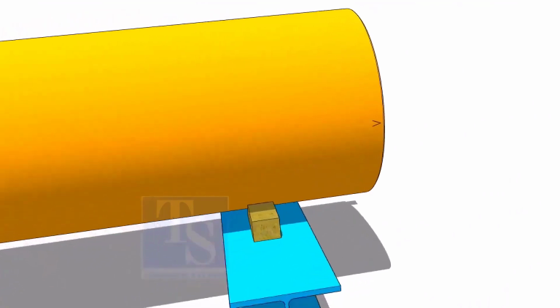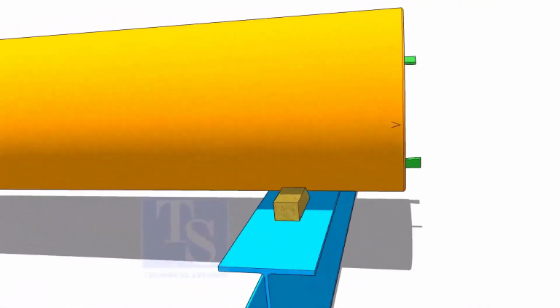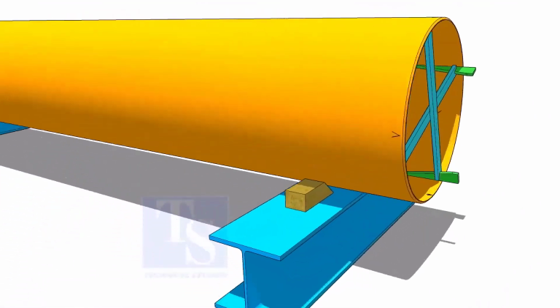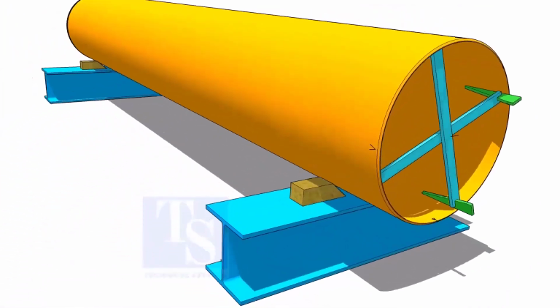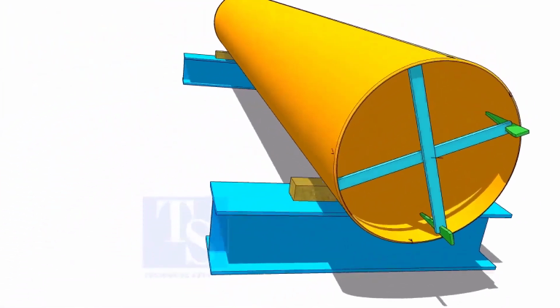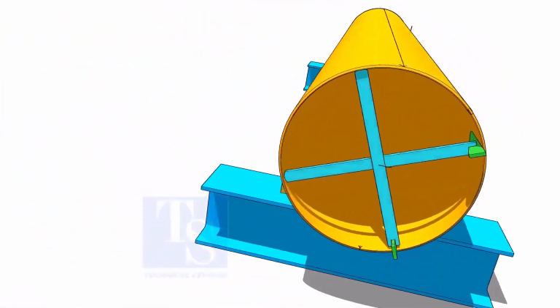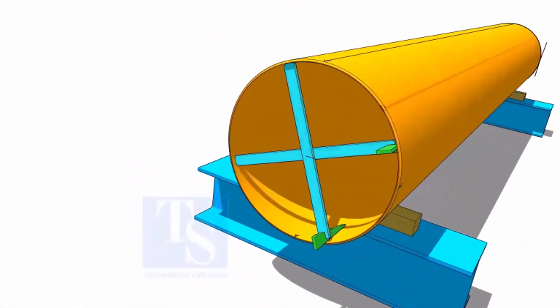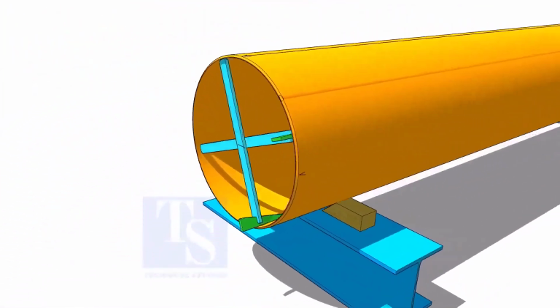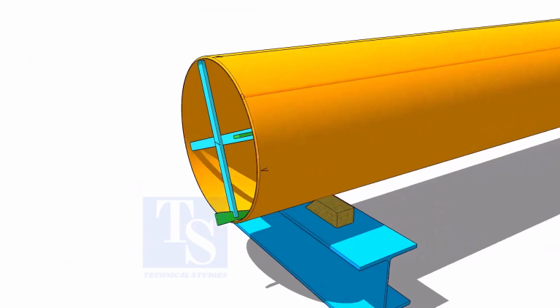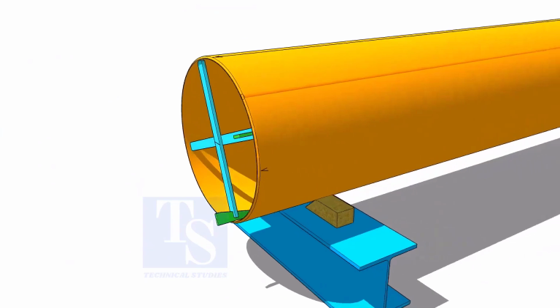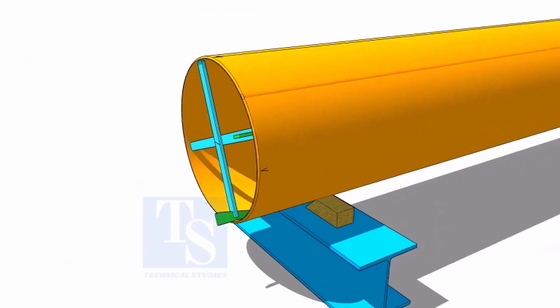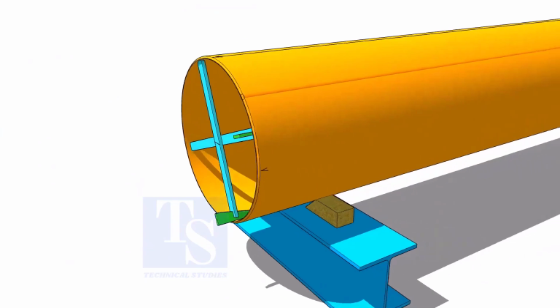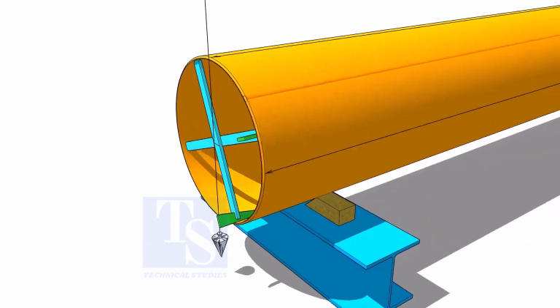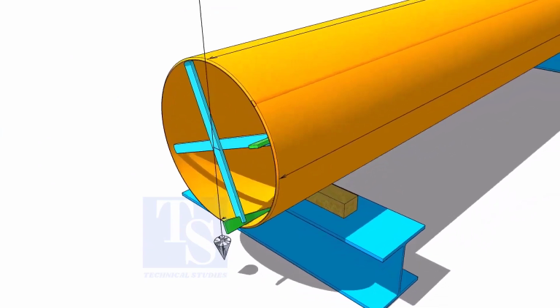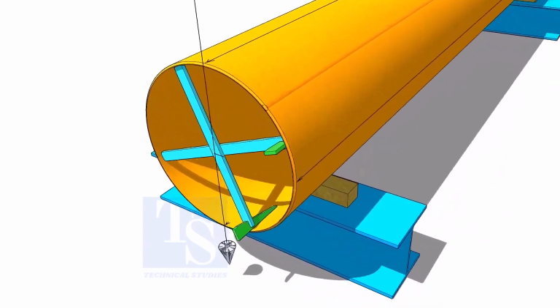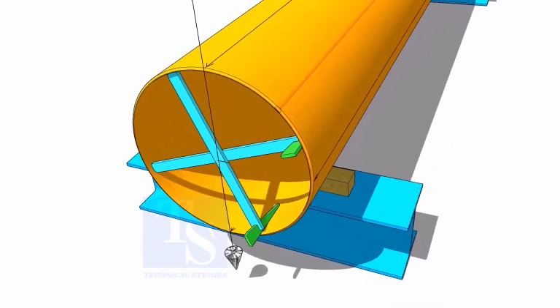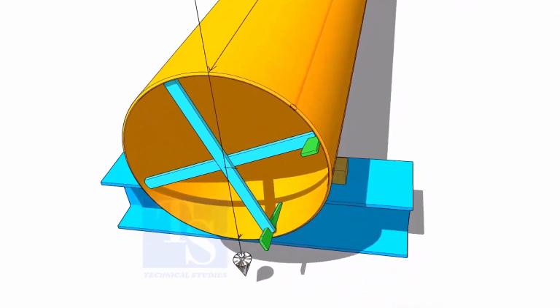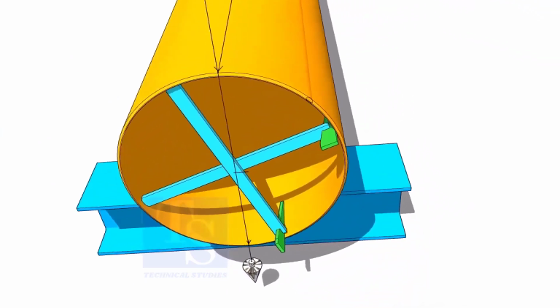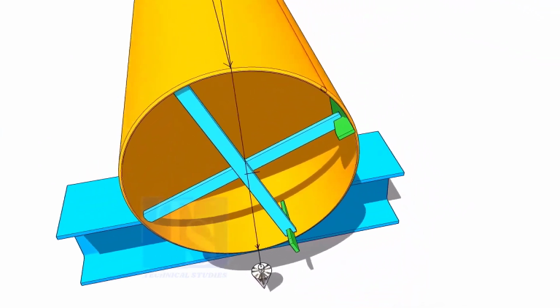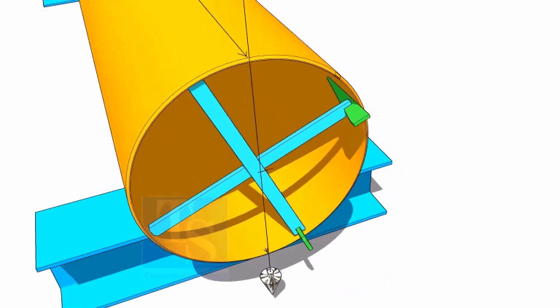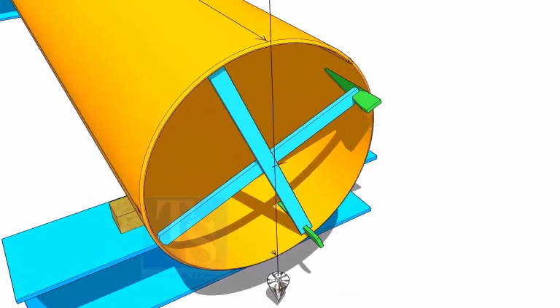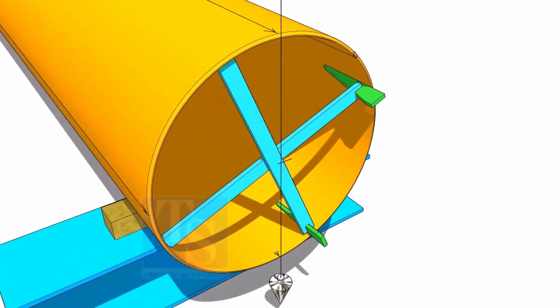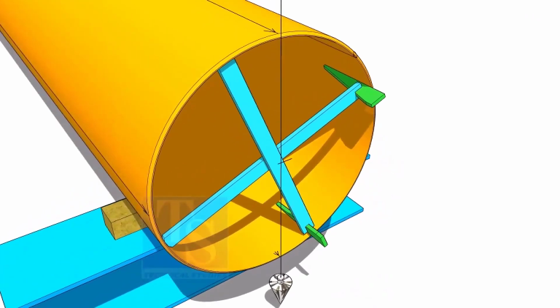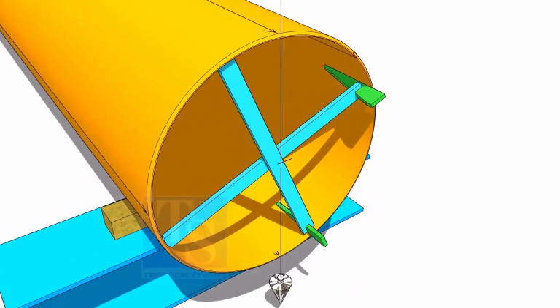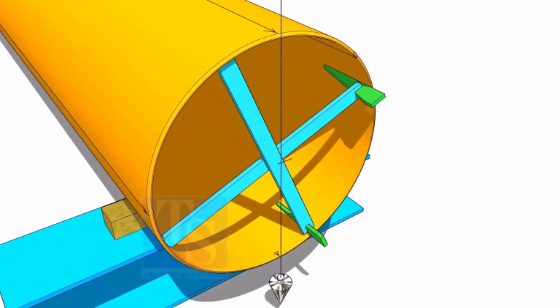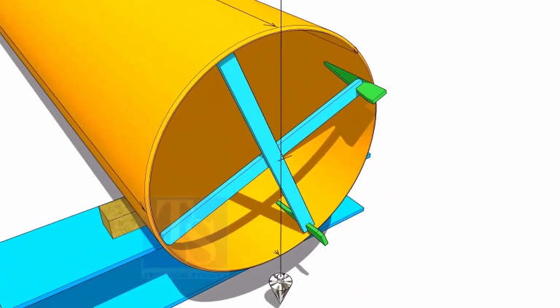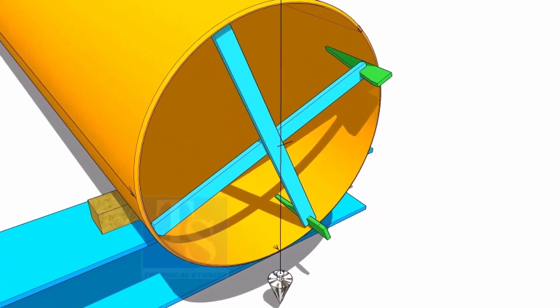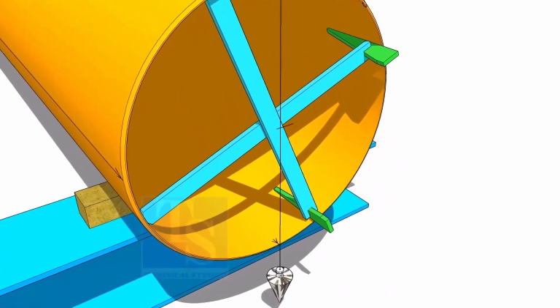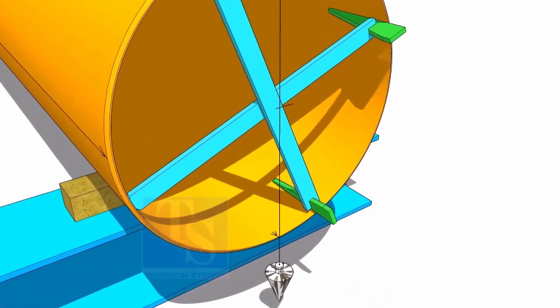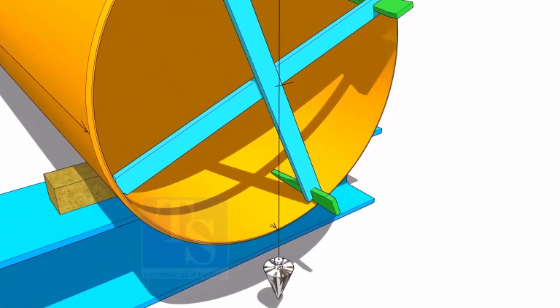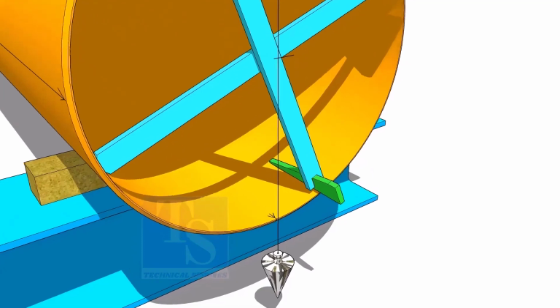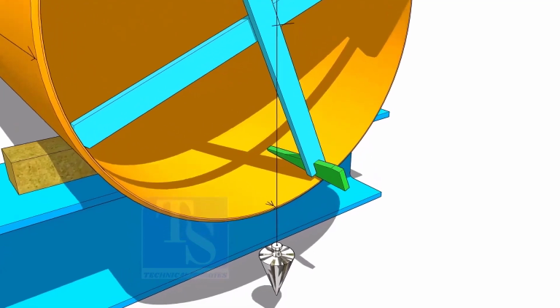Draw all the center lines. Put the plumb on the top side line. If the string passes through the line on the bottom, the lines are correct.